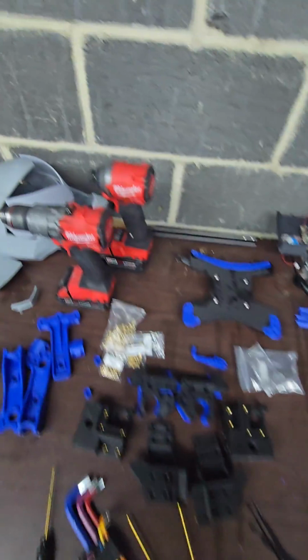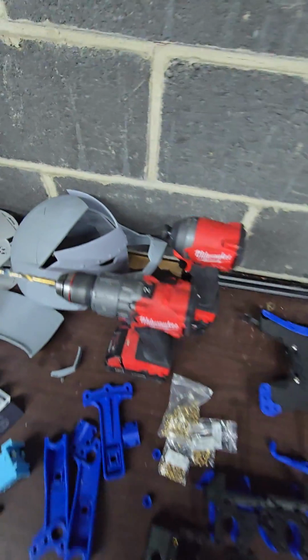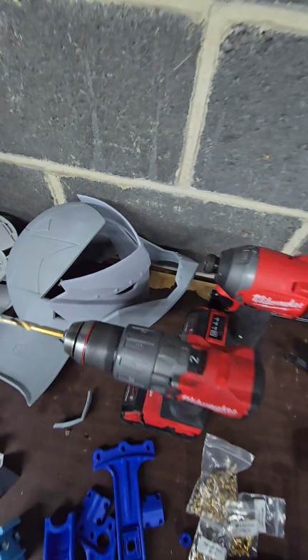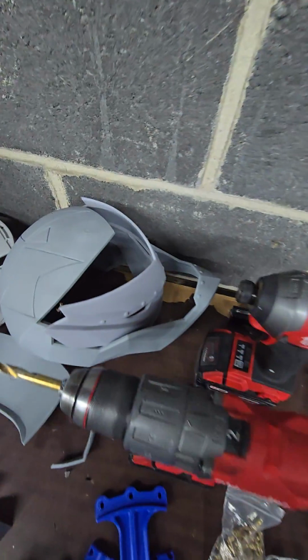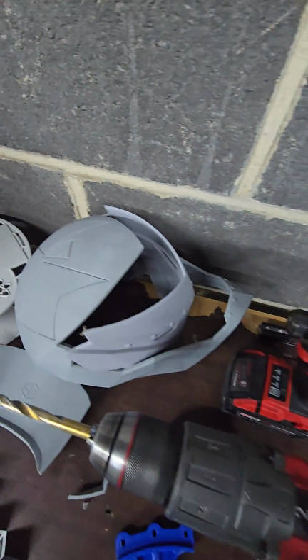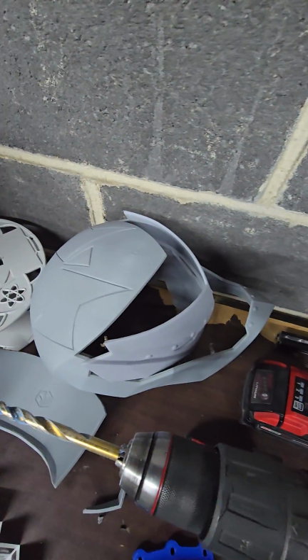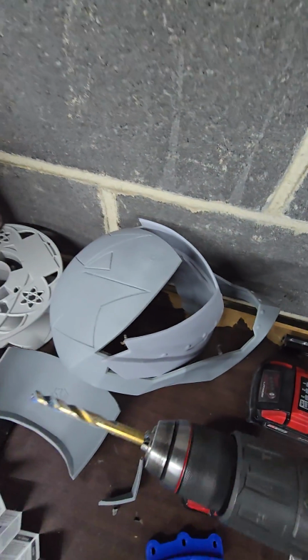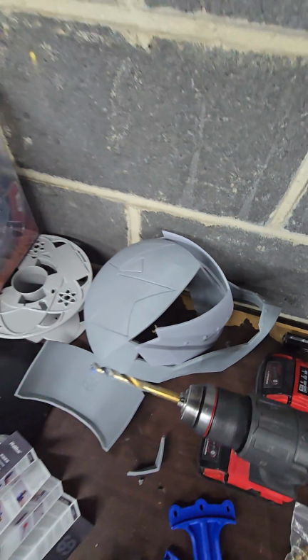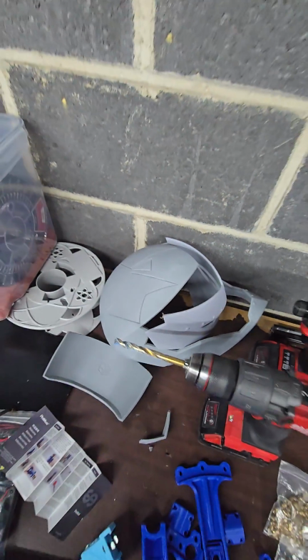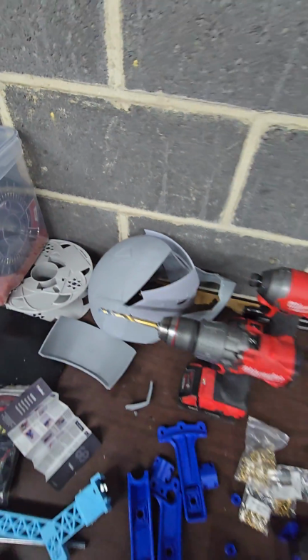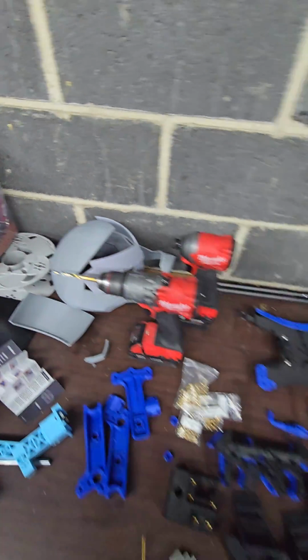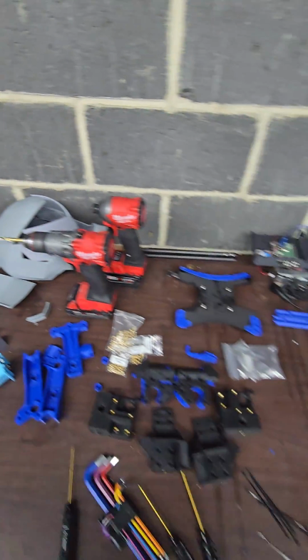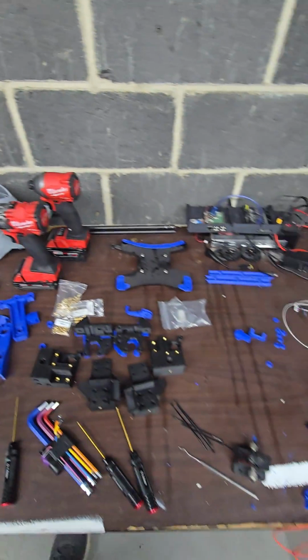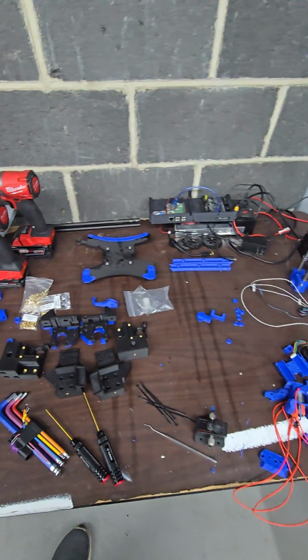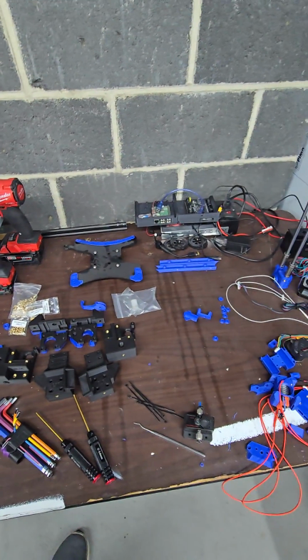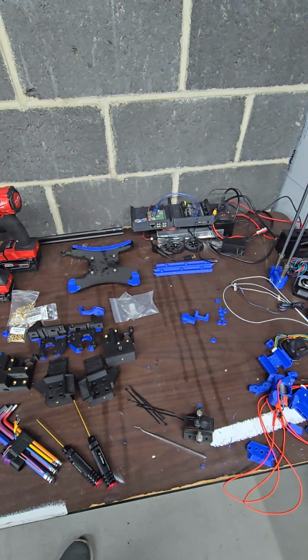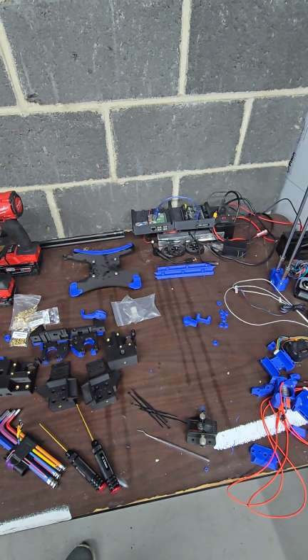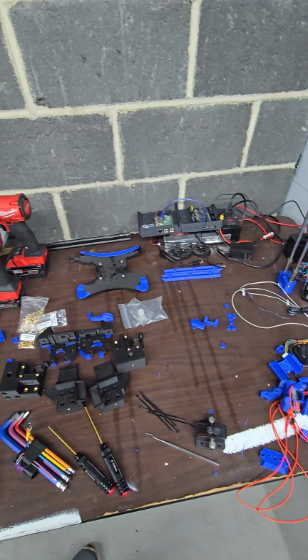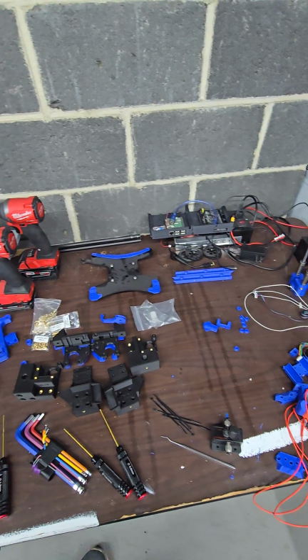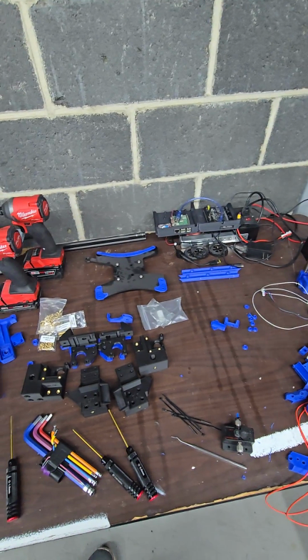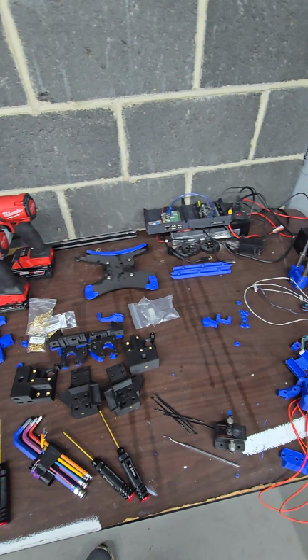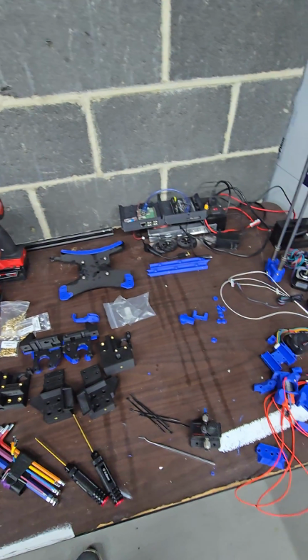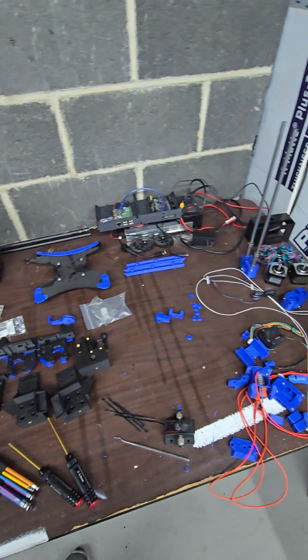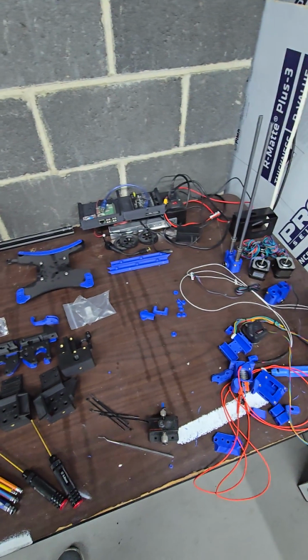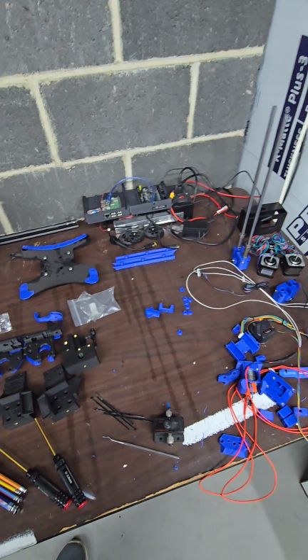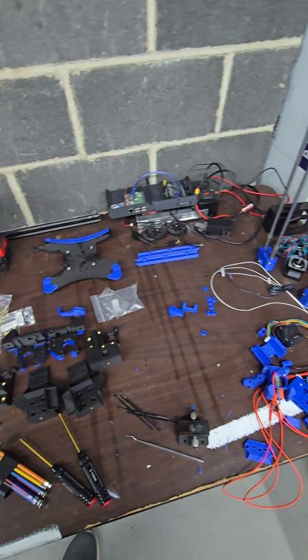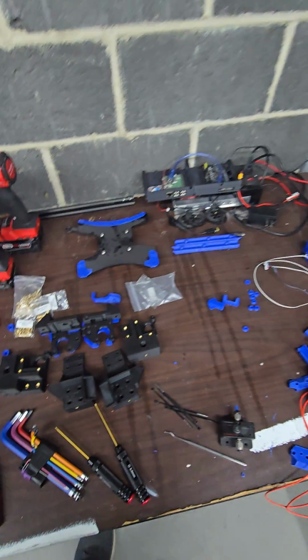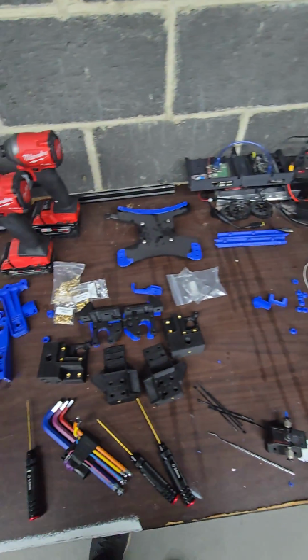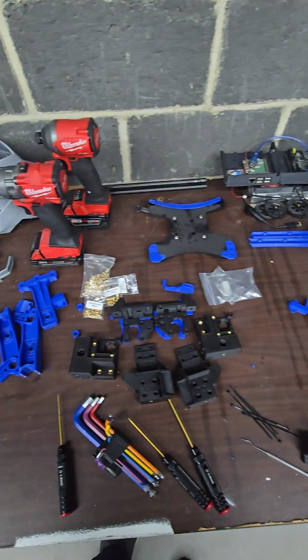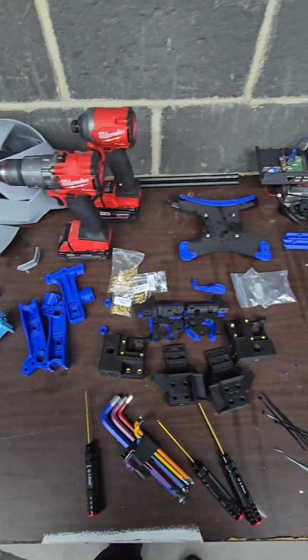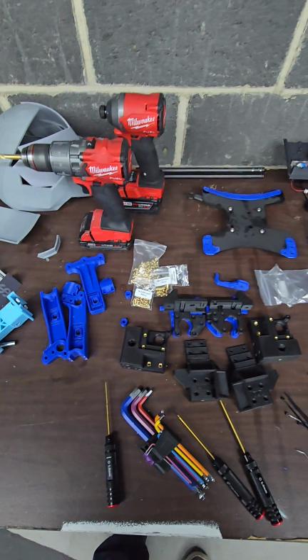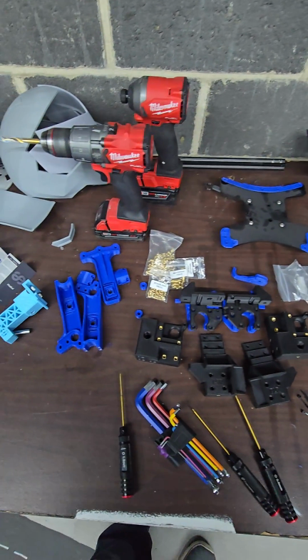A little infamous Dr. Dune going on. This build will be coming soon.